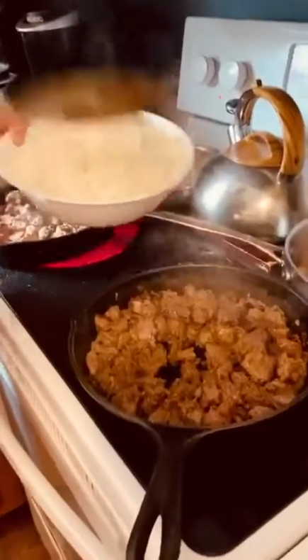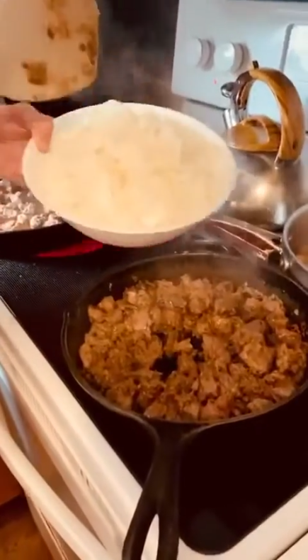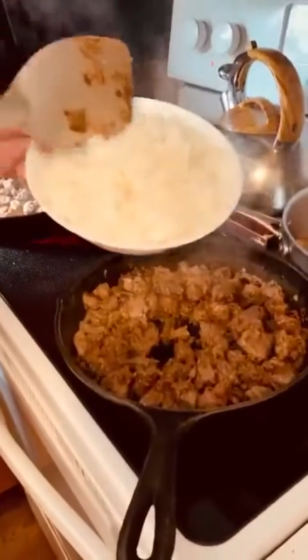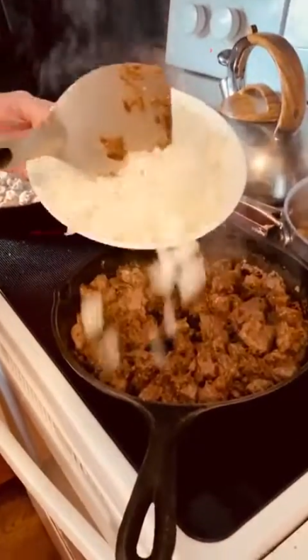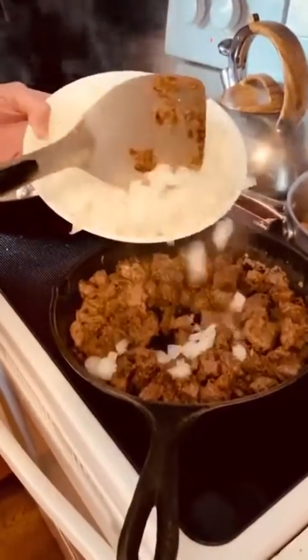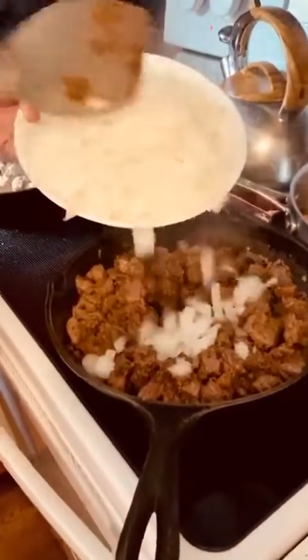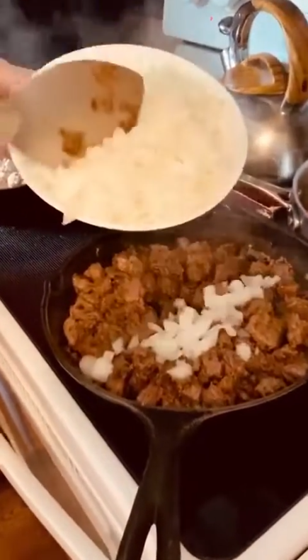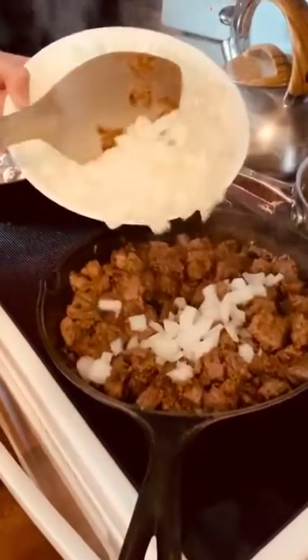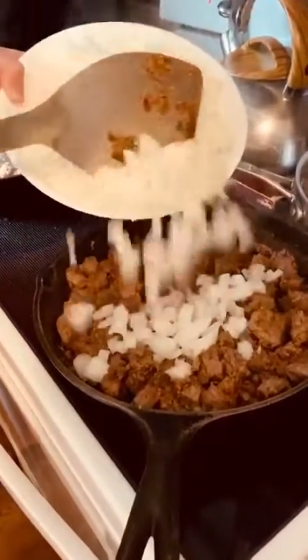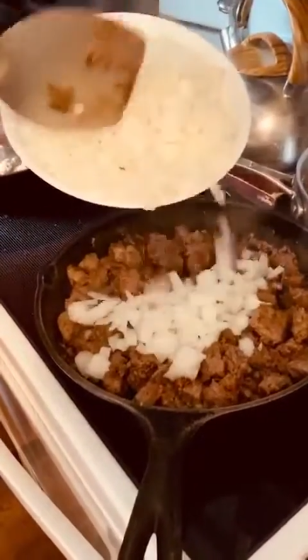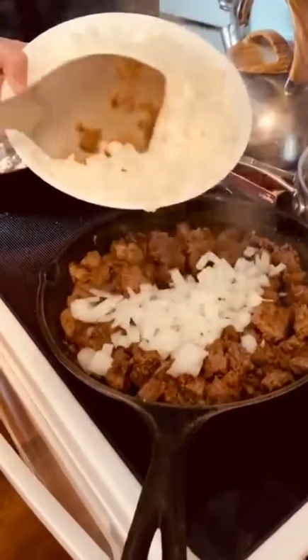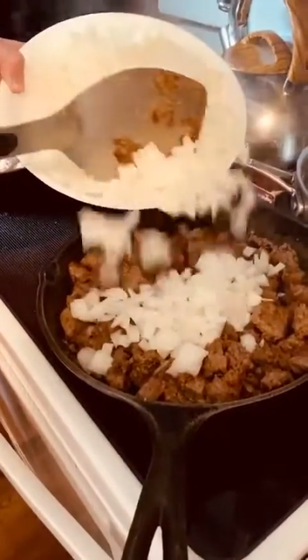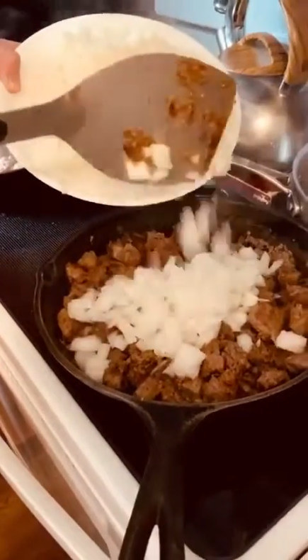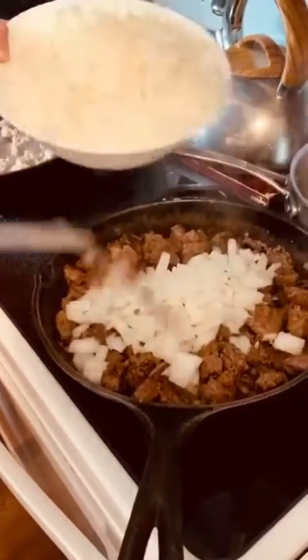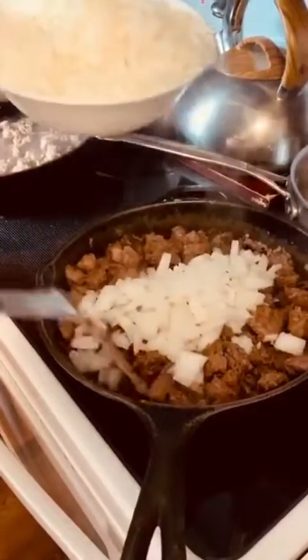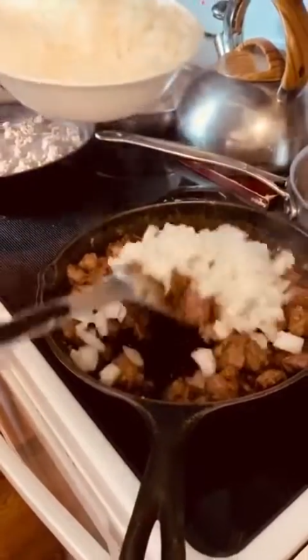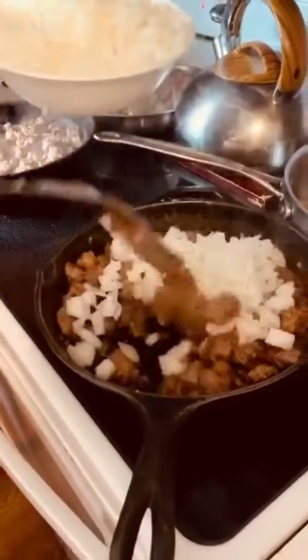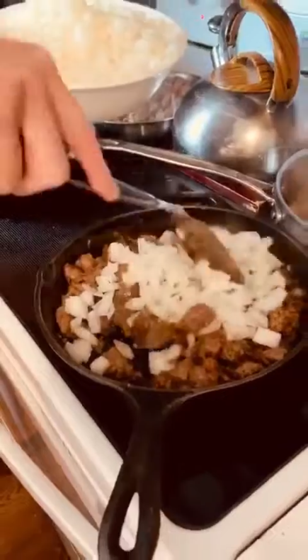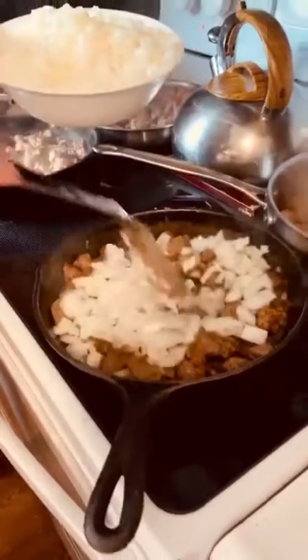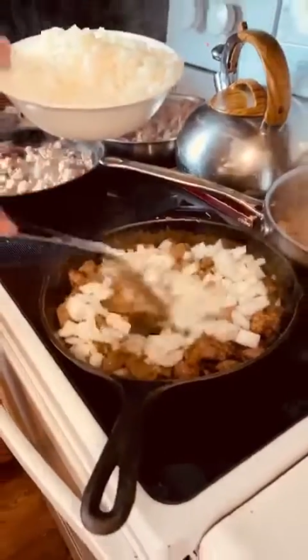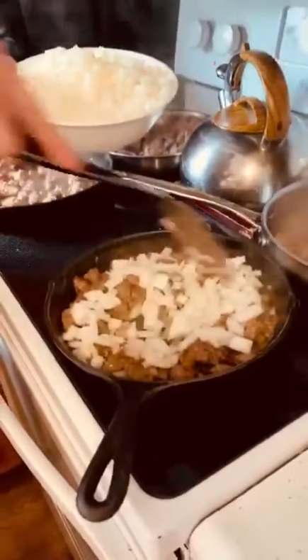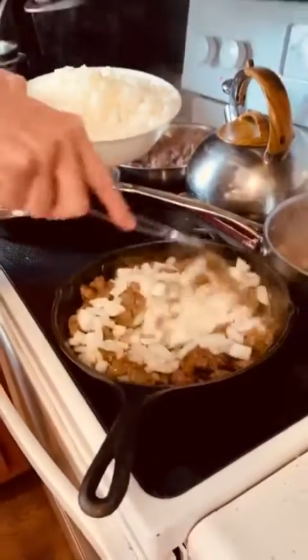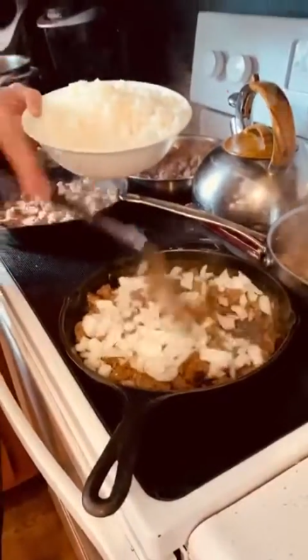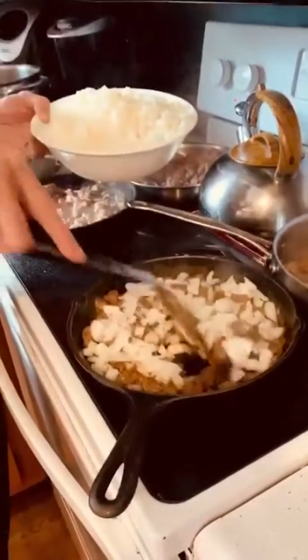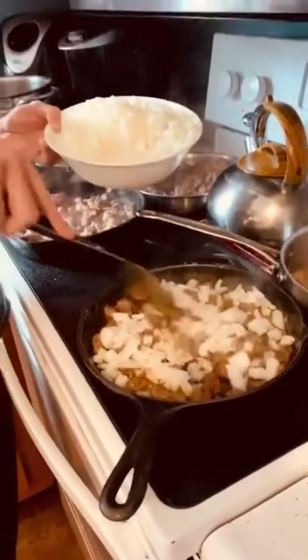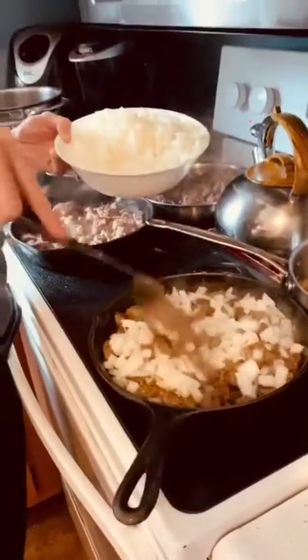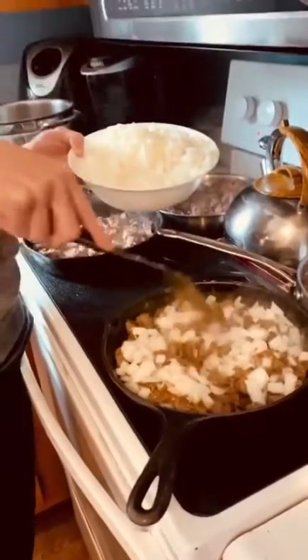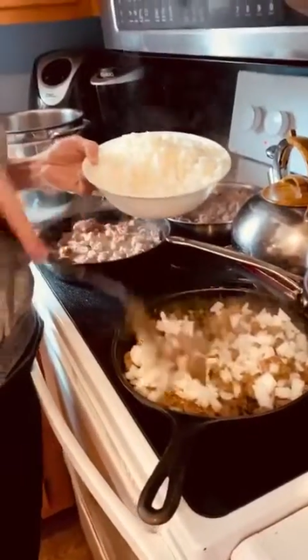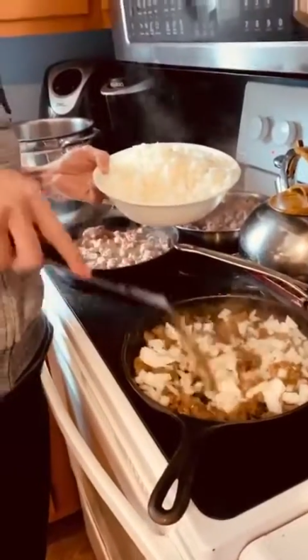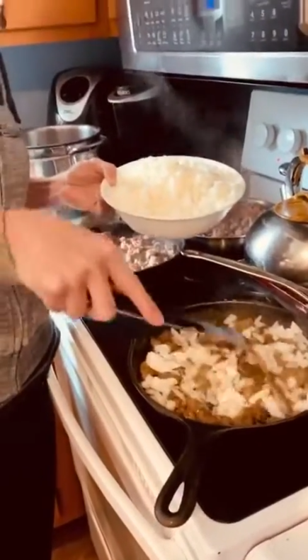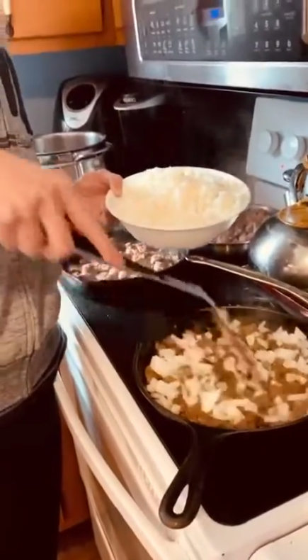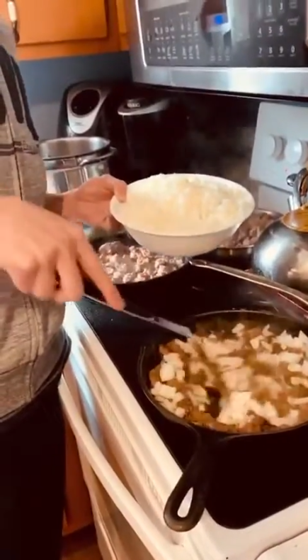Now we're just adding in the onions to get it nice and caramelized. It's going to be delicious.